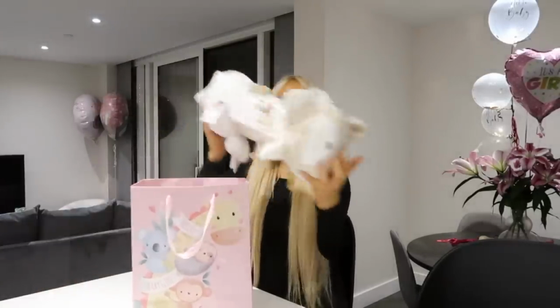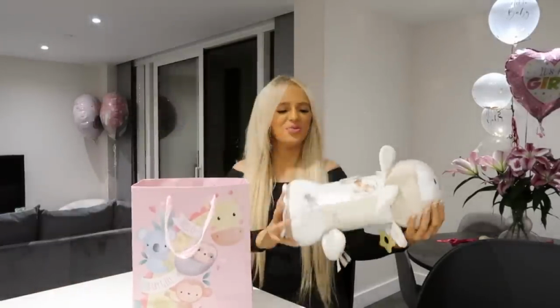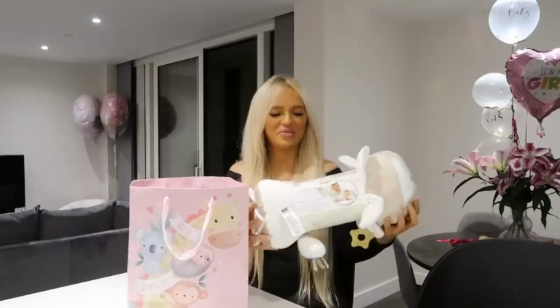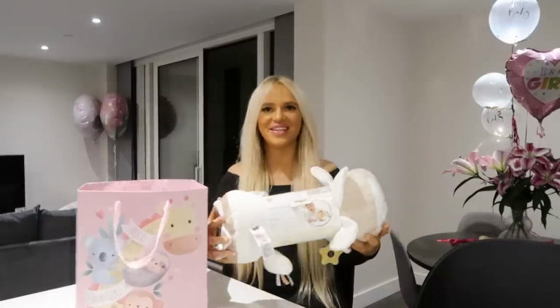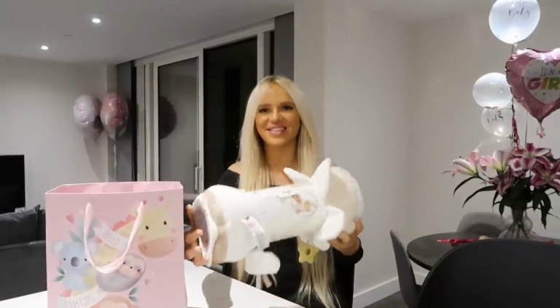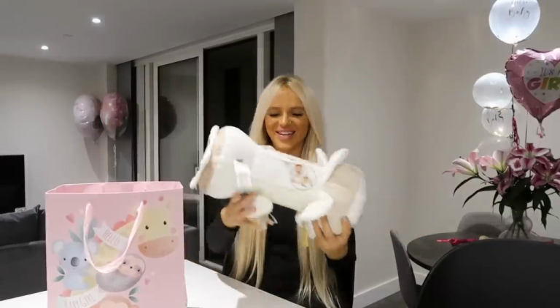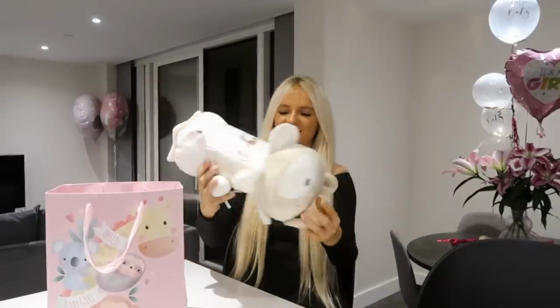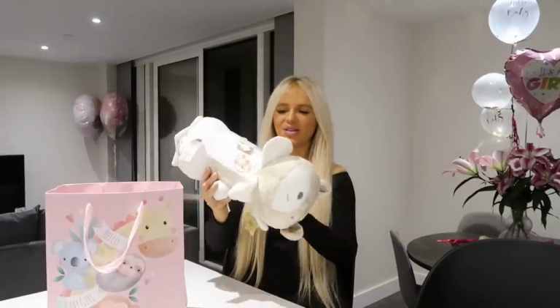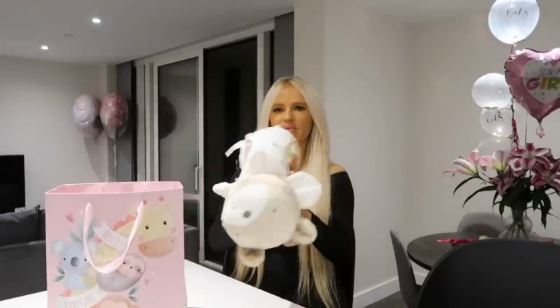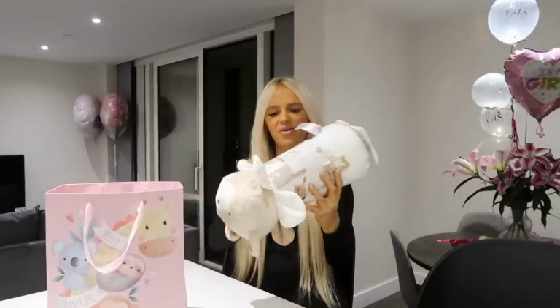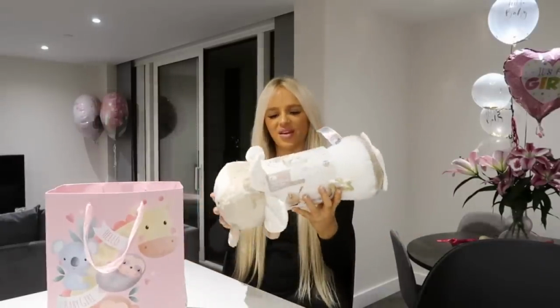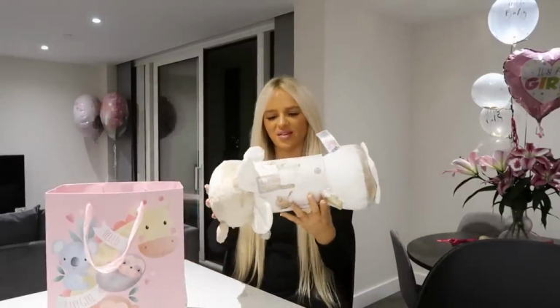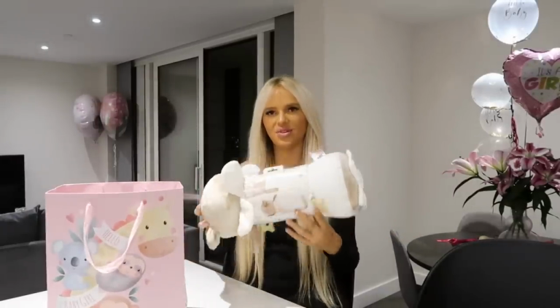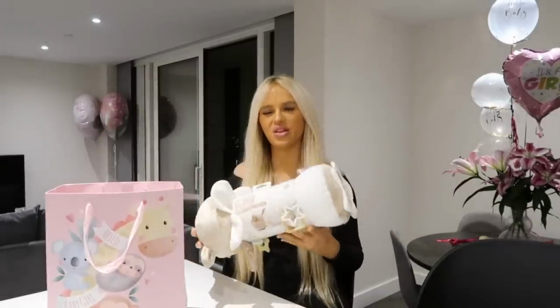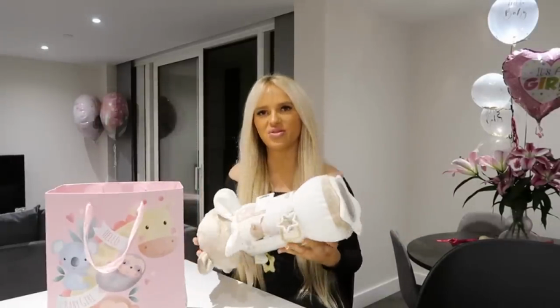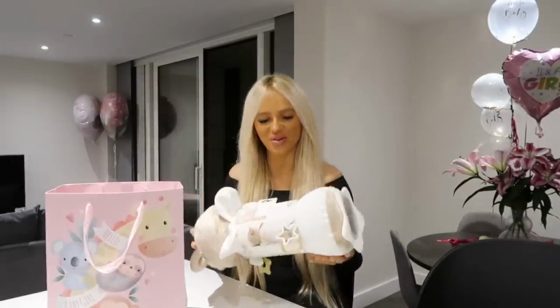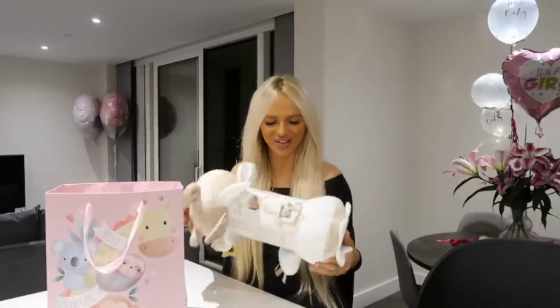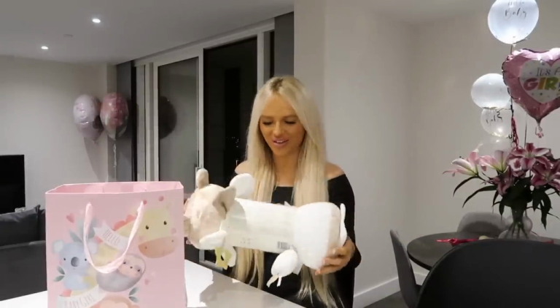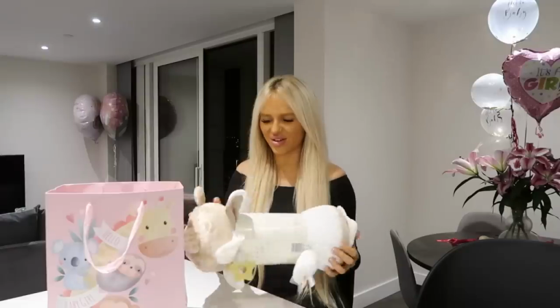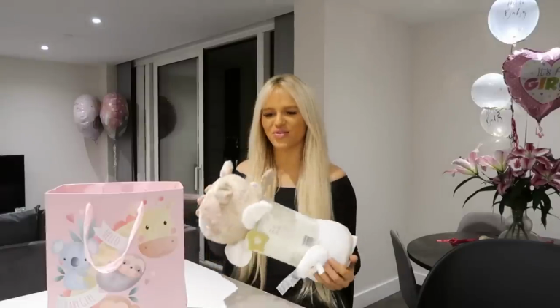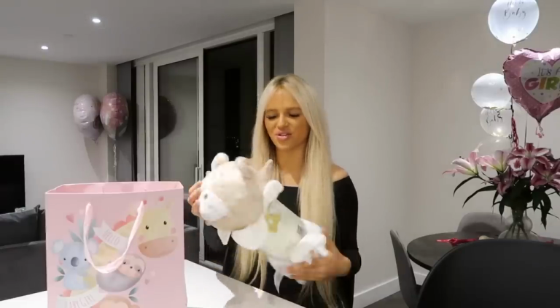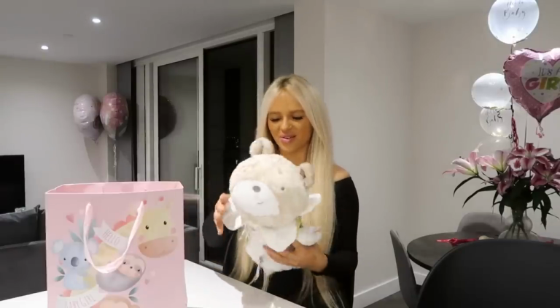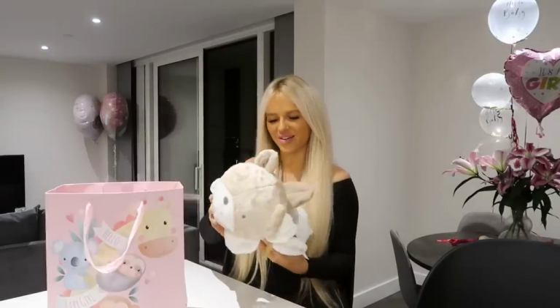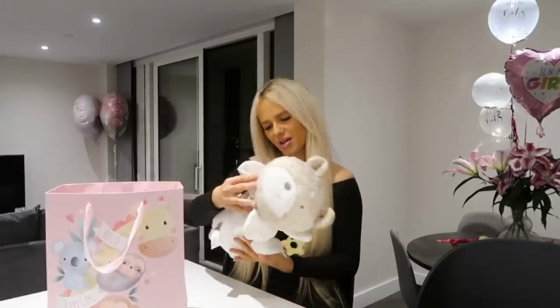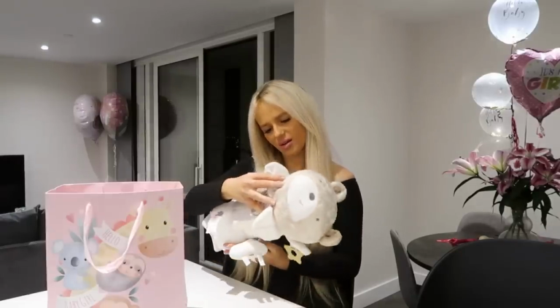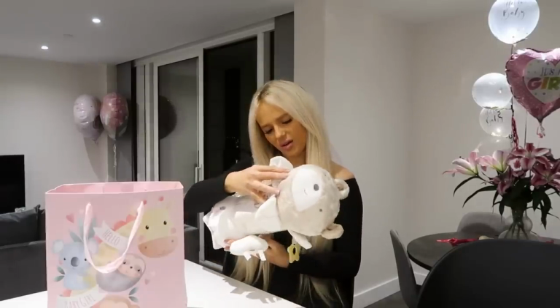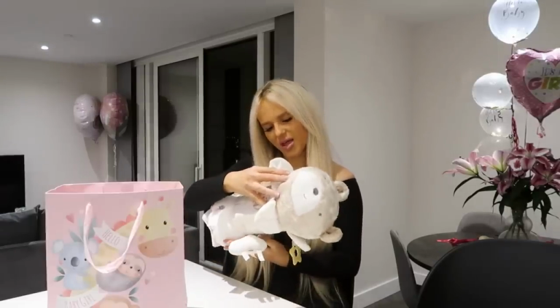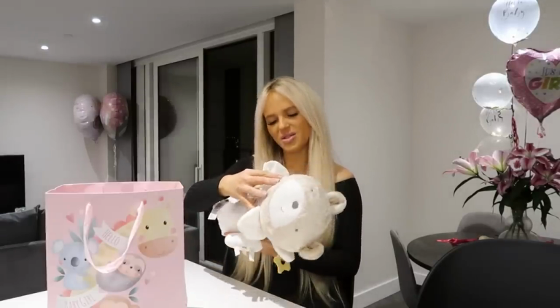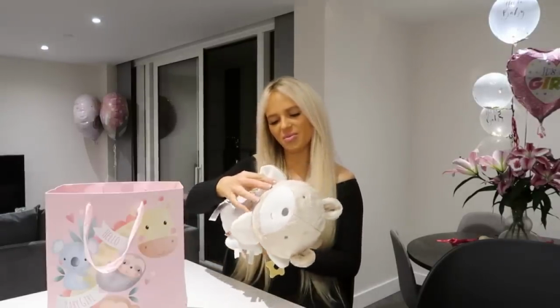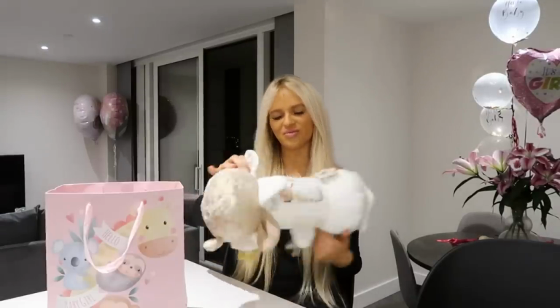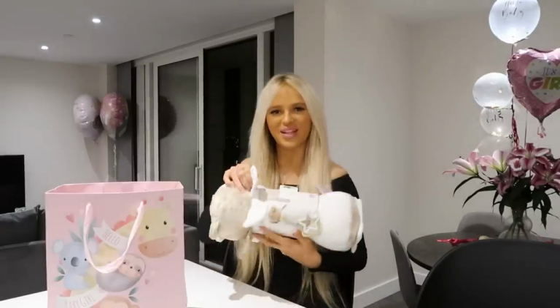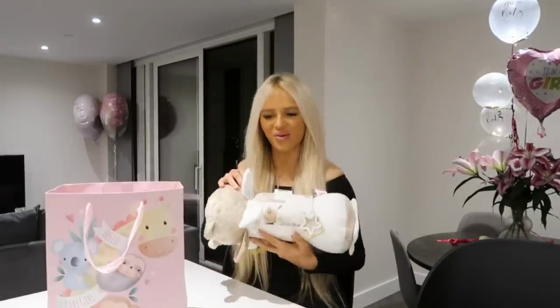Oh my god, we needed one of these! It's for tummy time — you know, where they go on their tummy when they're older. That is so nice, I love the colour as well. Tummy time belly roller.